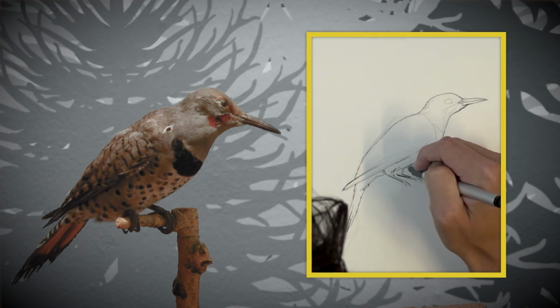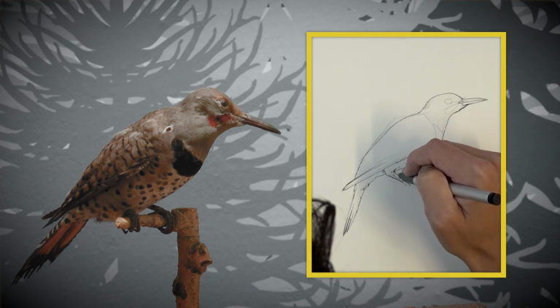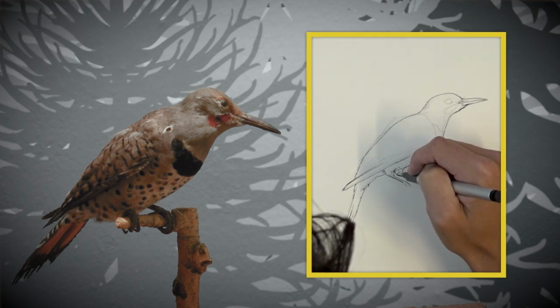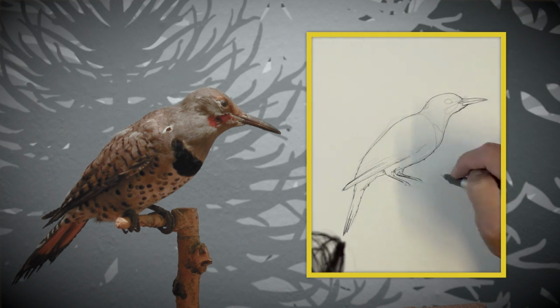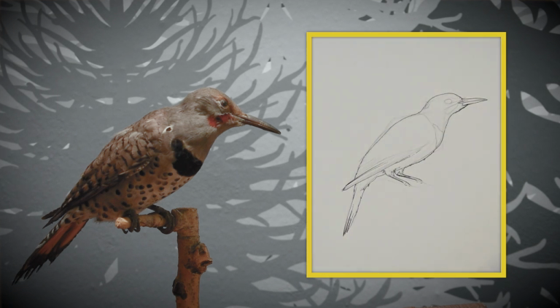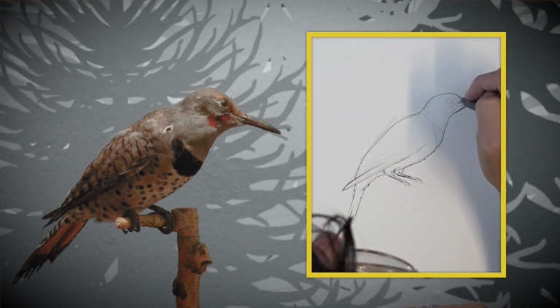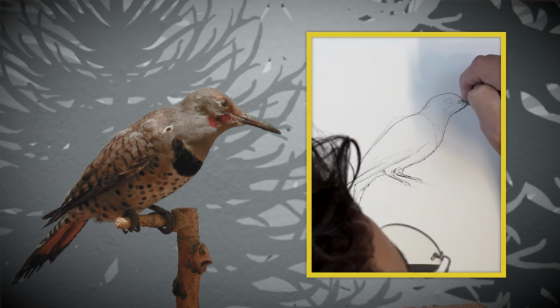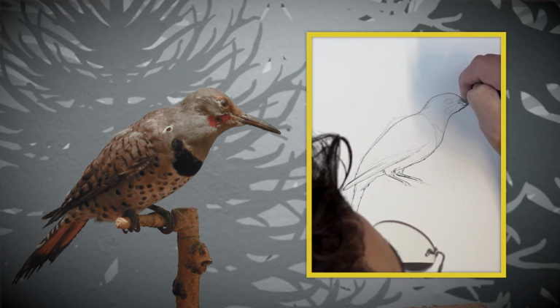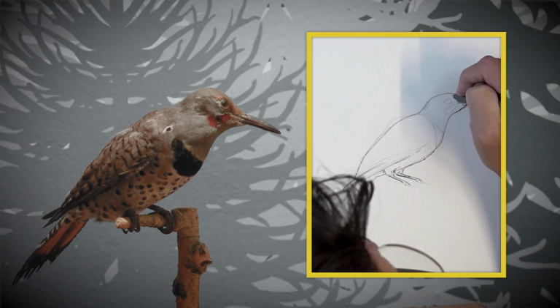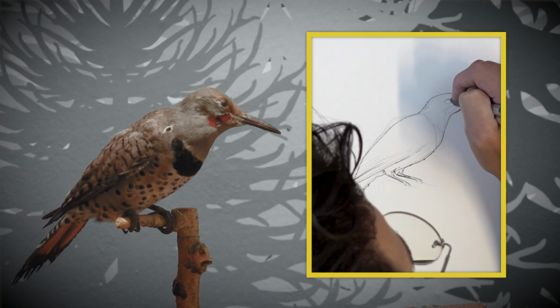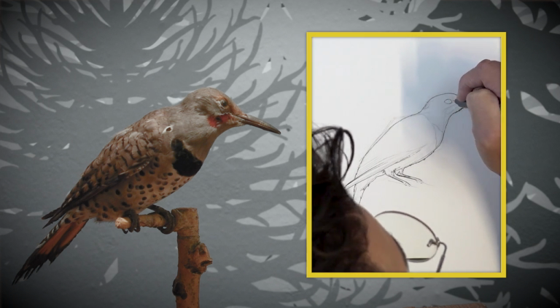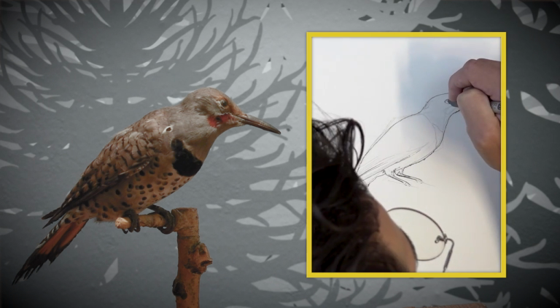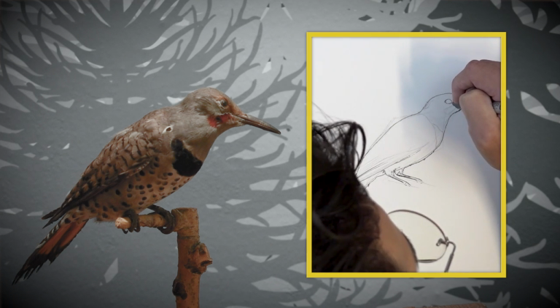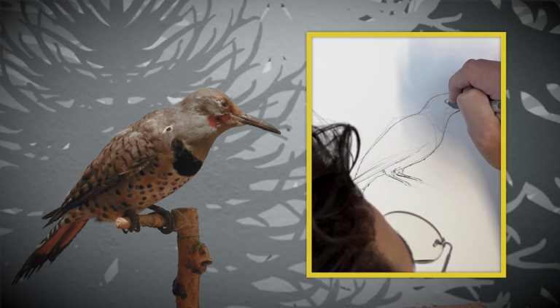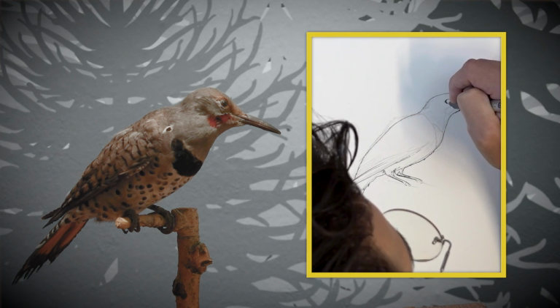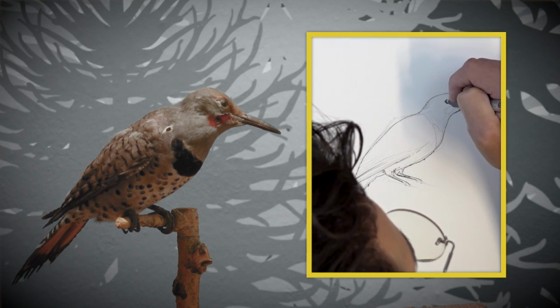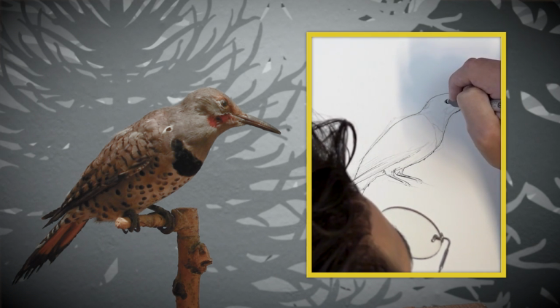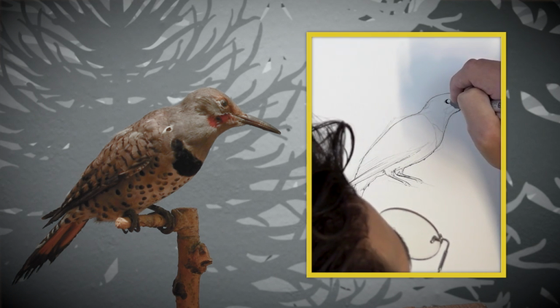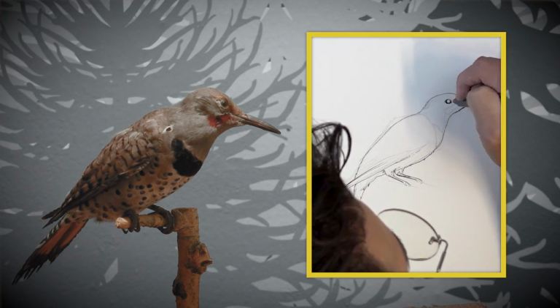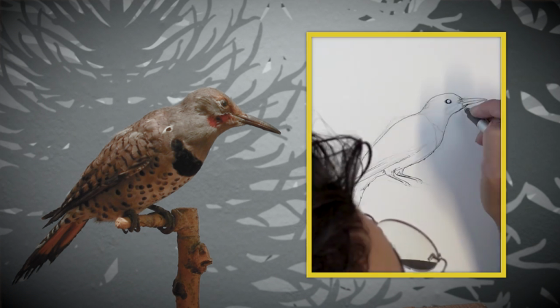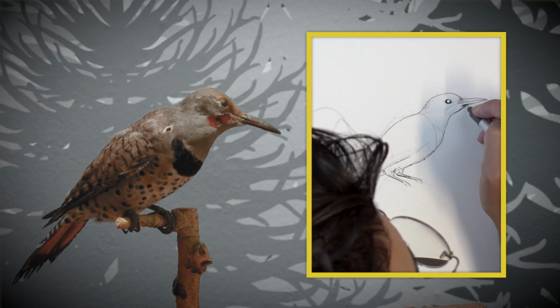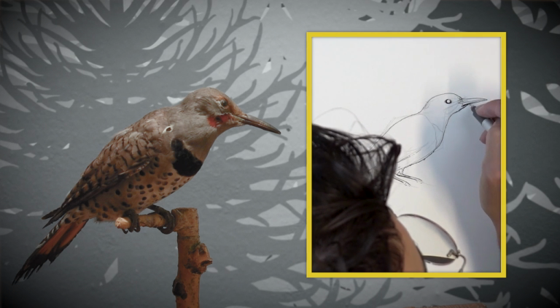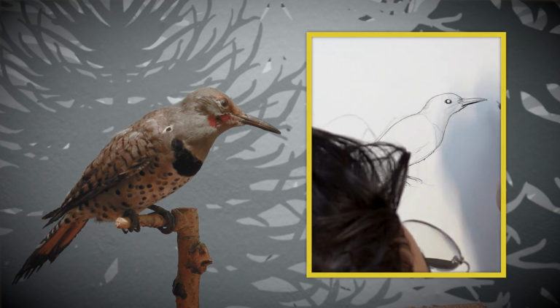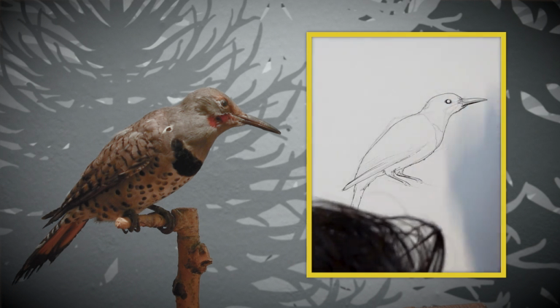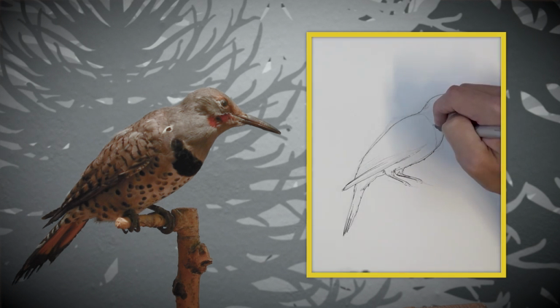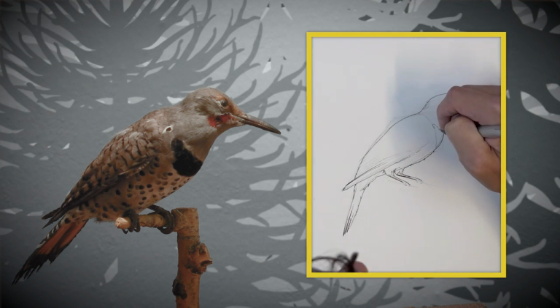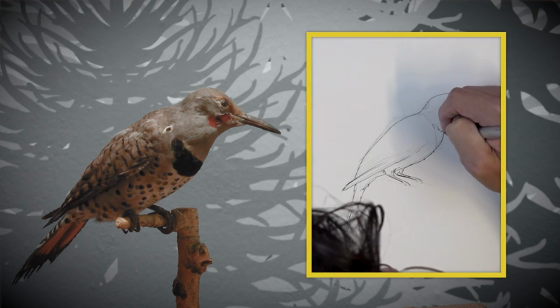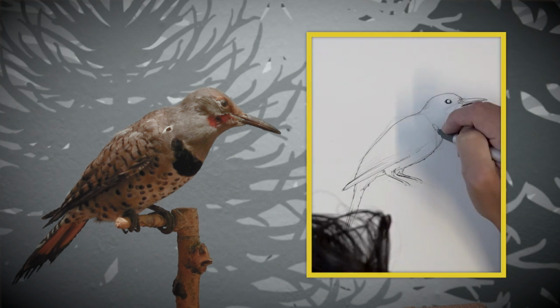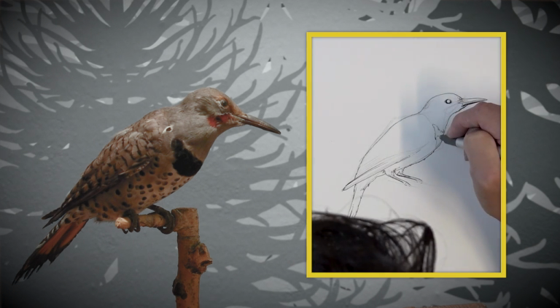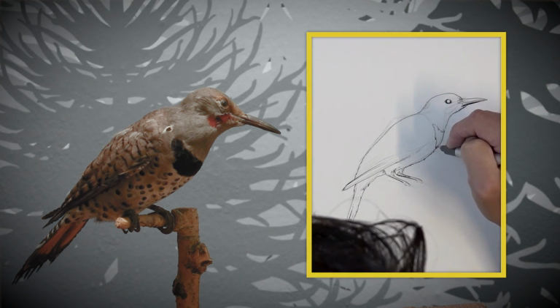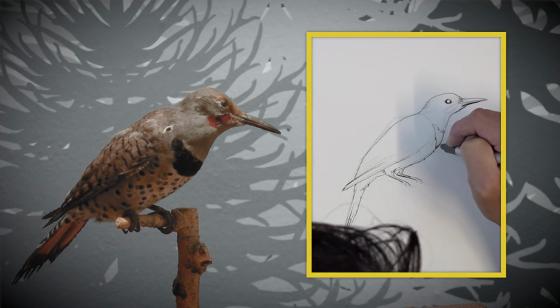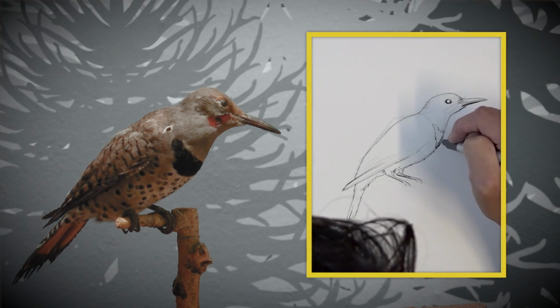Here I'm just mapping out where I want the darkest parts to be around the eye. I'm adding a little bit of shadow underneath the beak, and then thinking about where I want the darkest darks to fall.